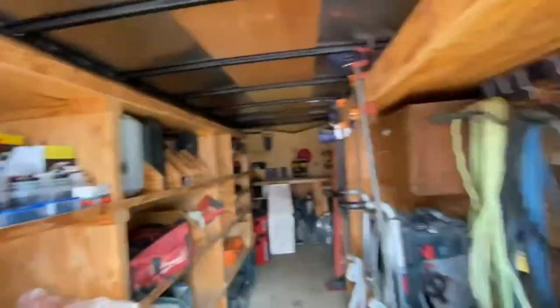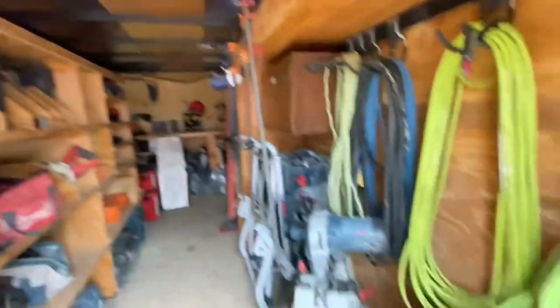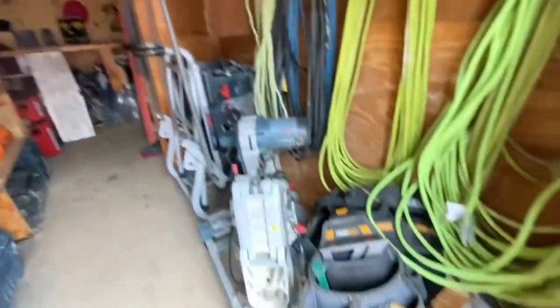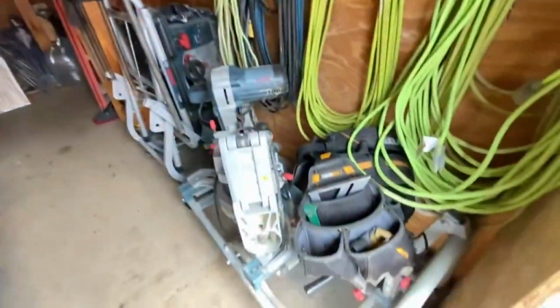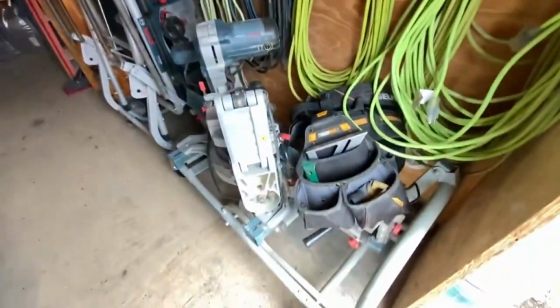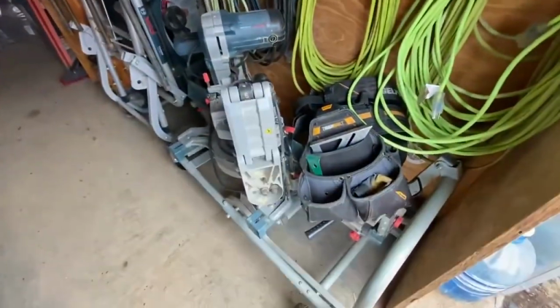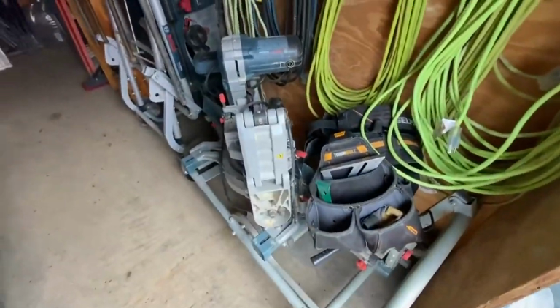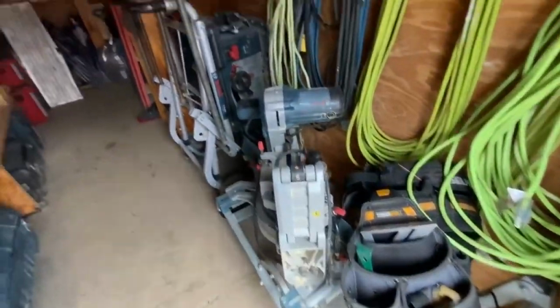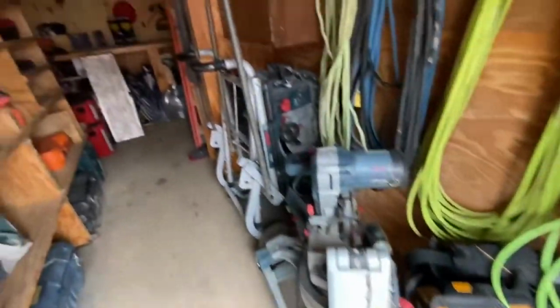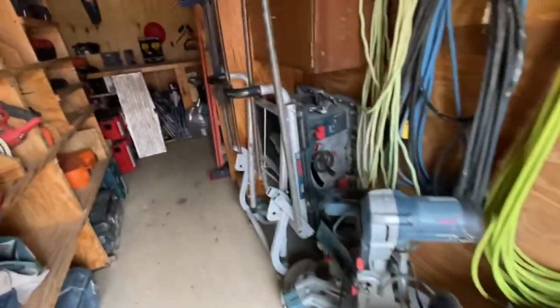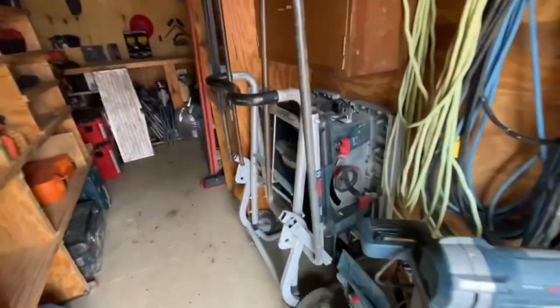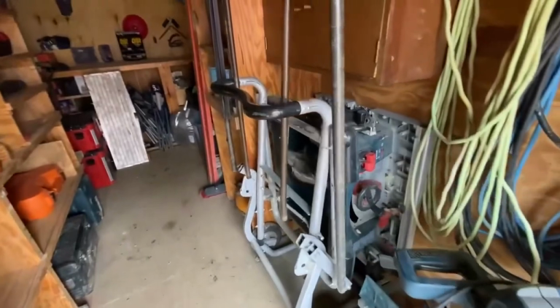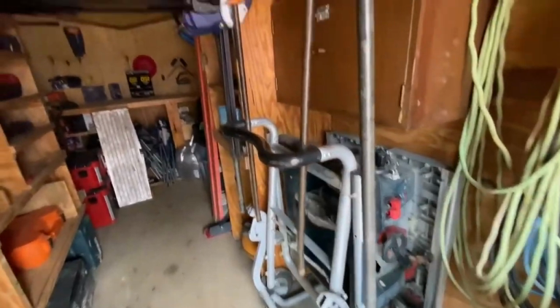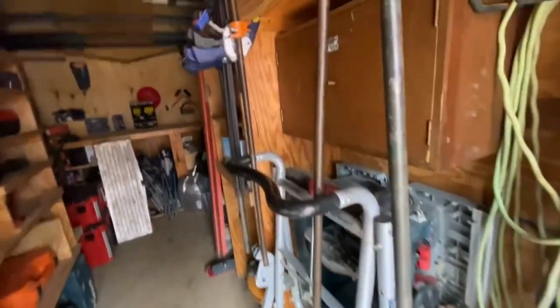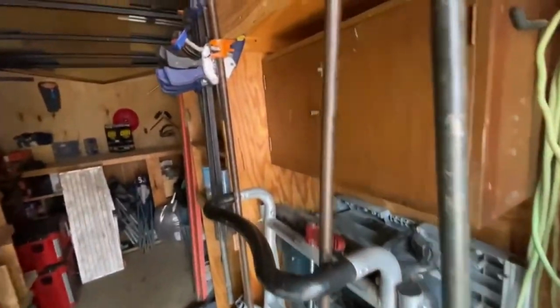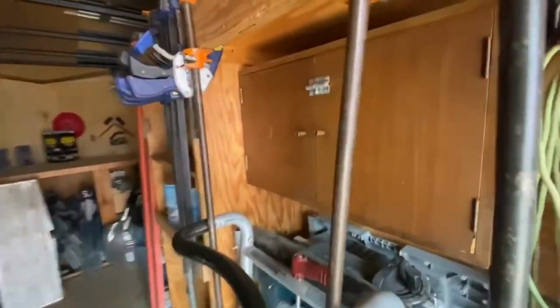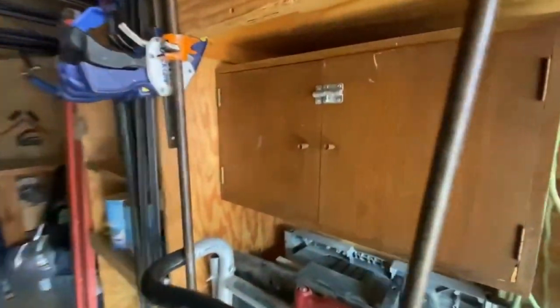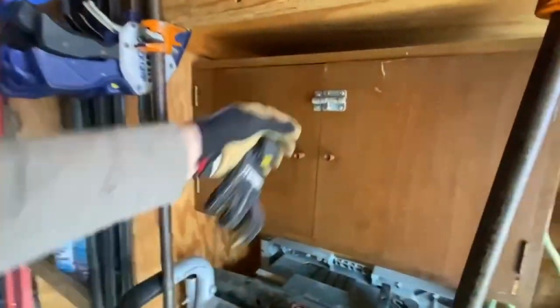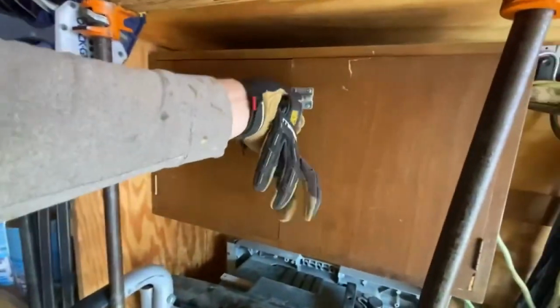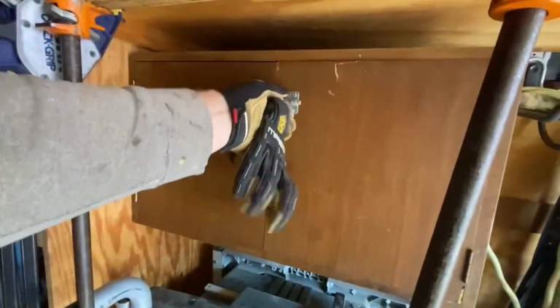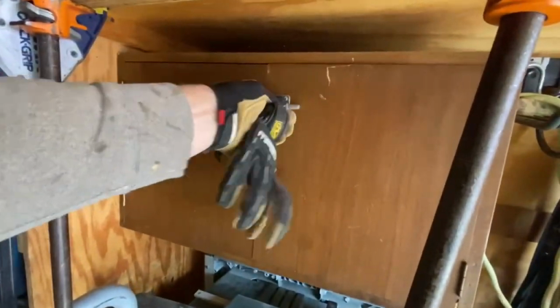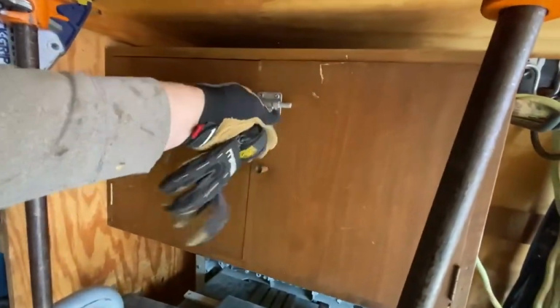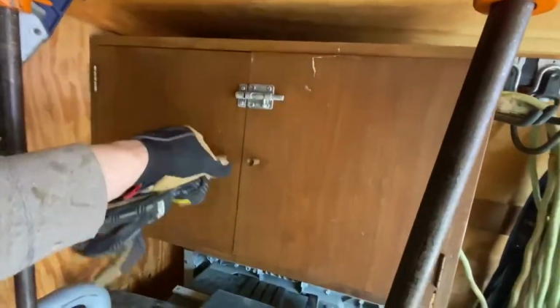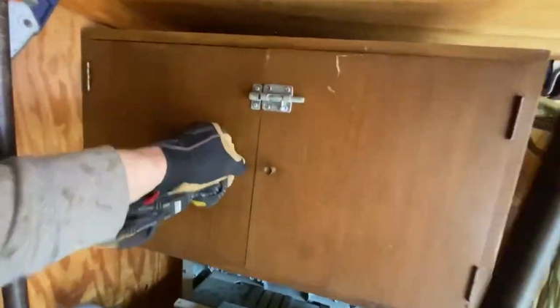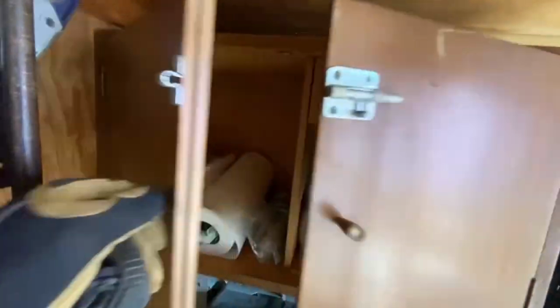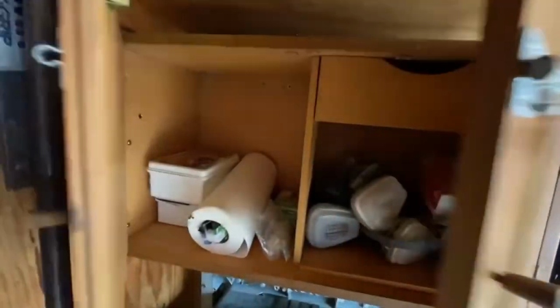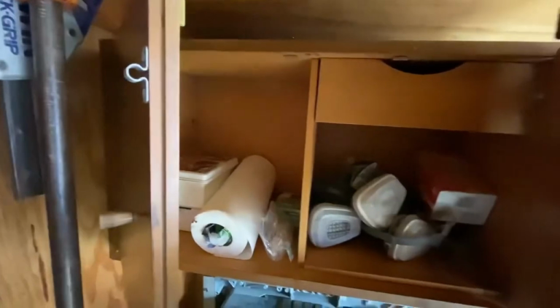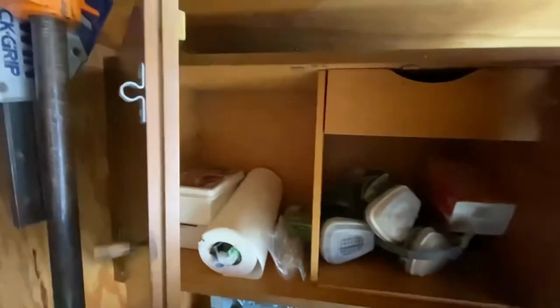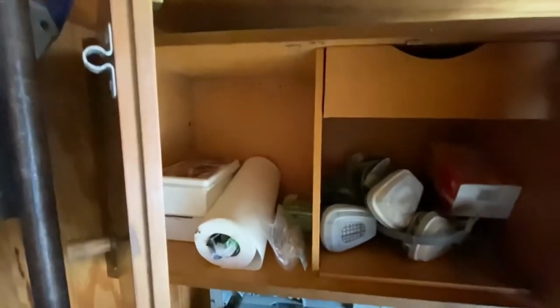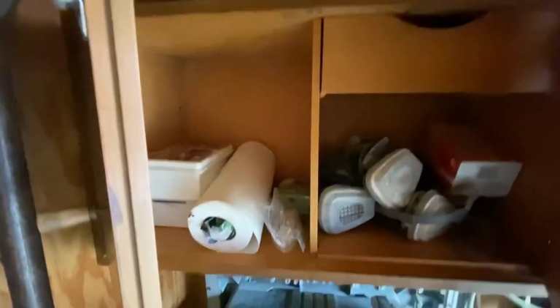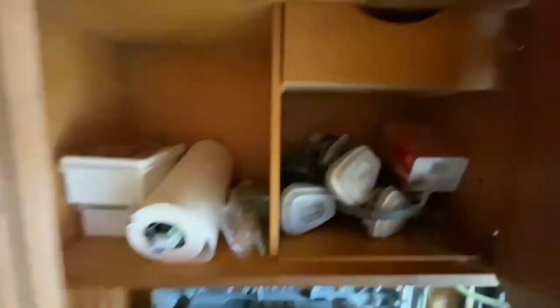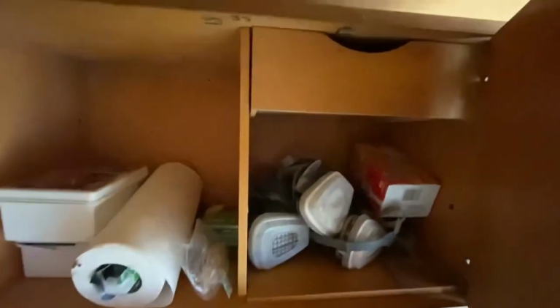To the right we have our miter saw, table saw, and then this is new — we got a safety cabinet.